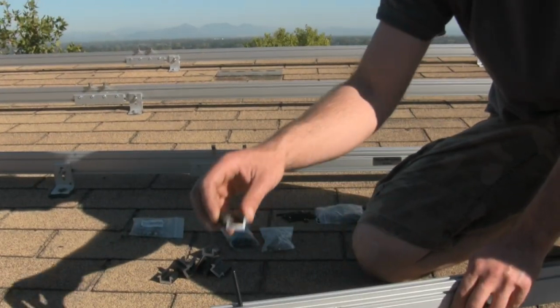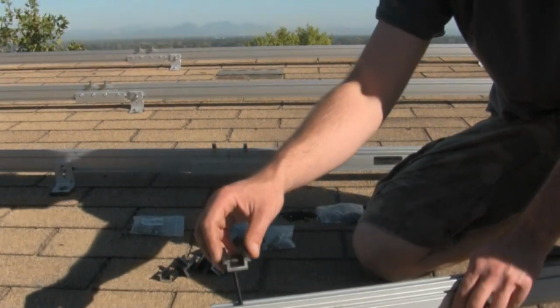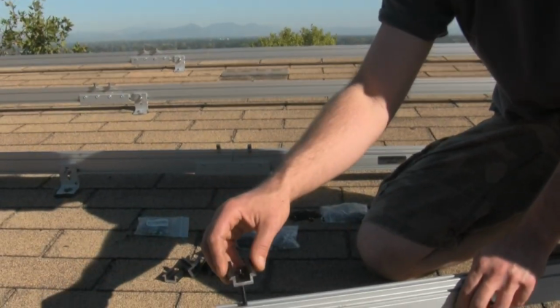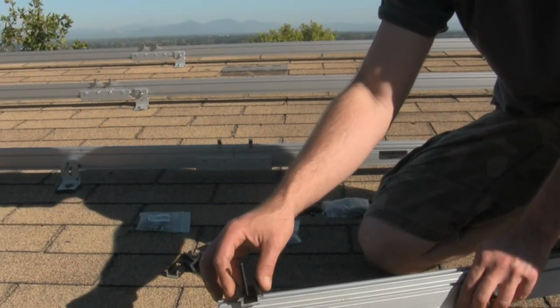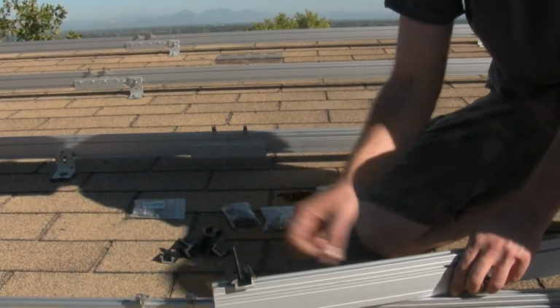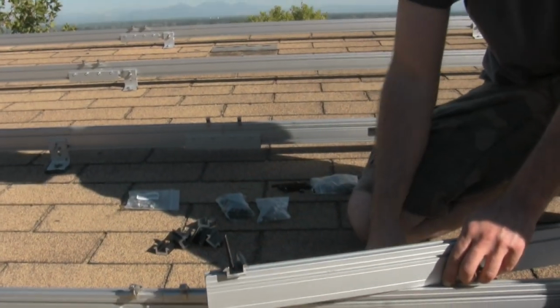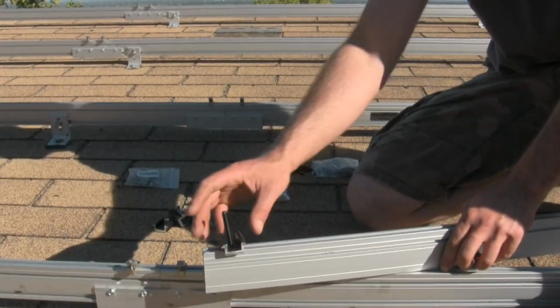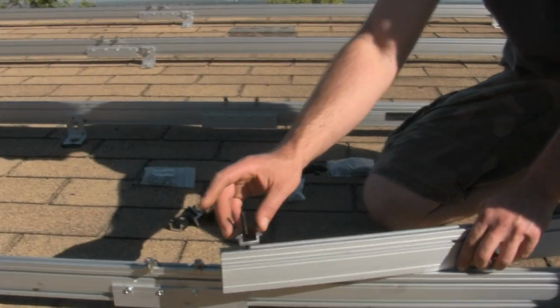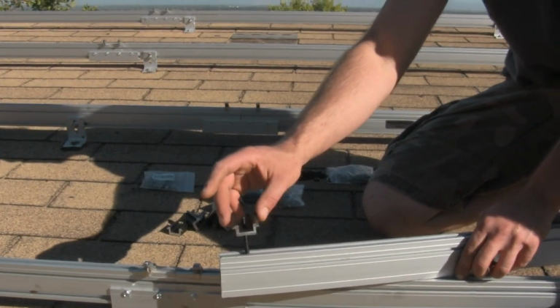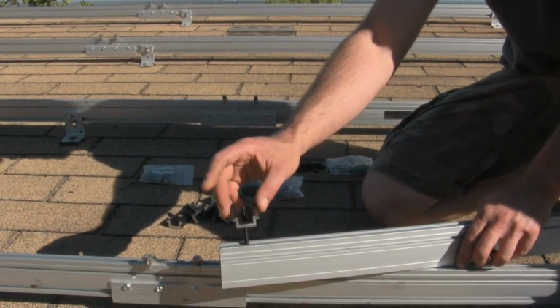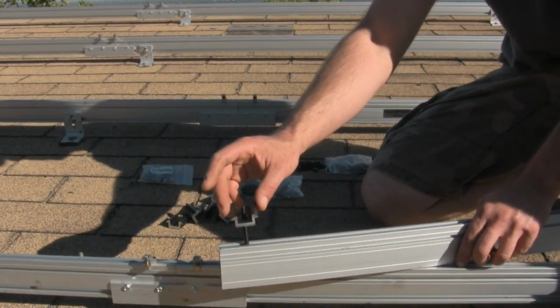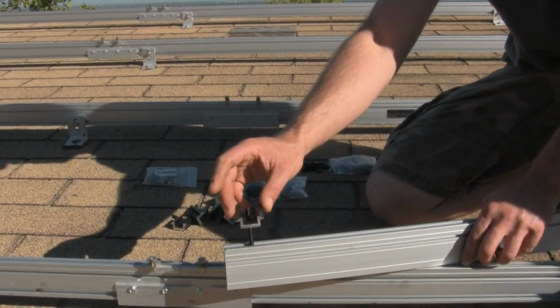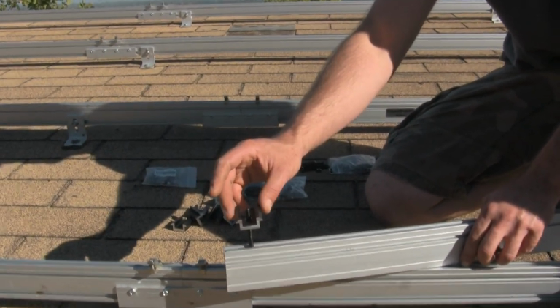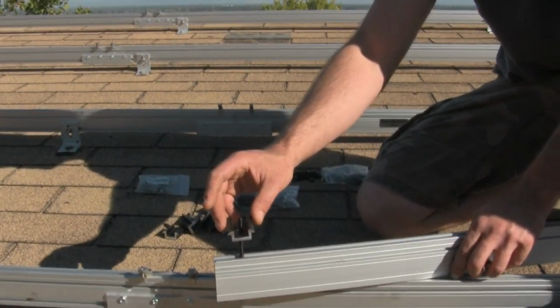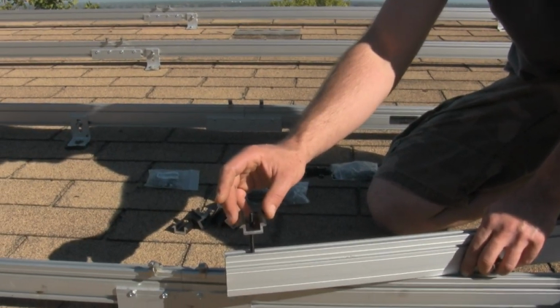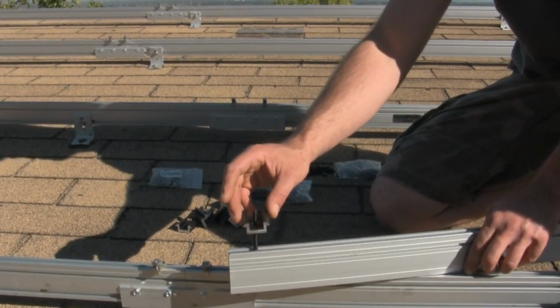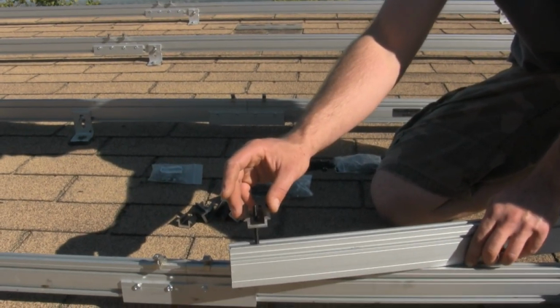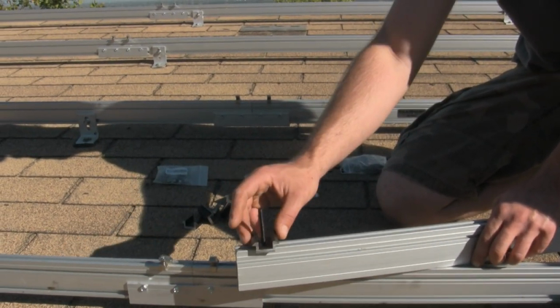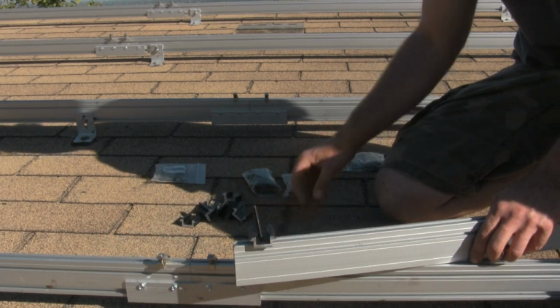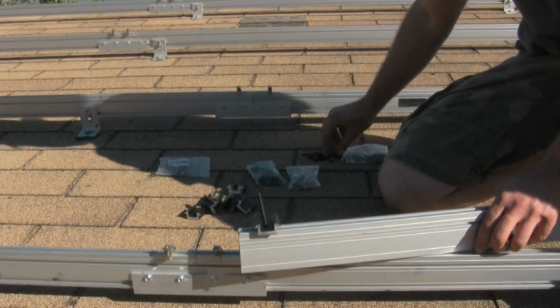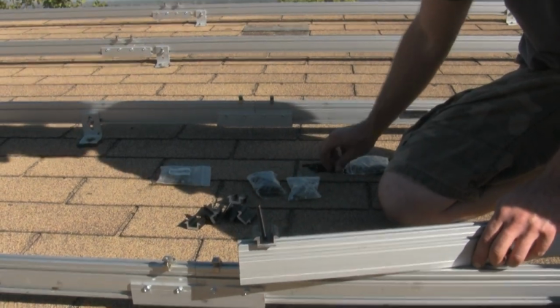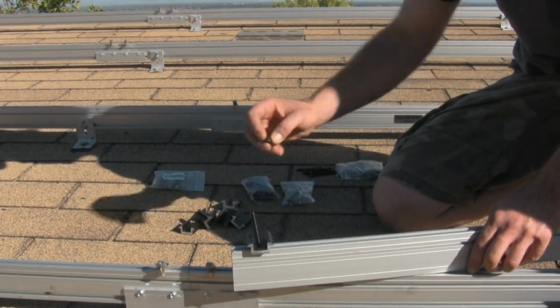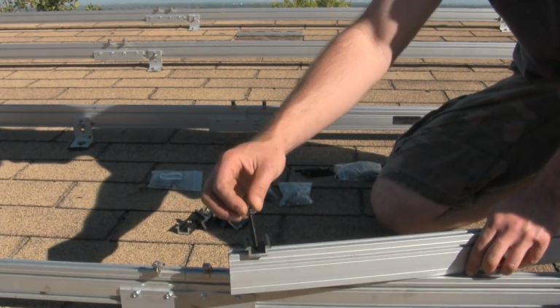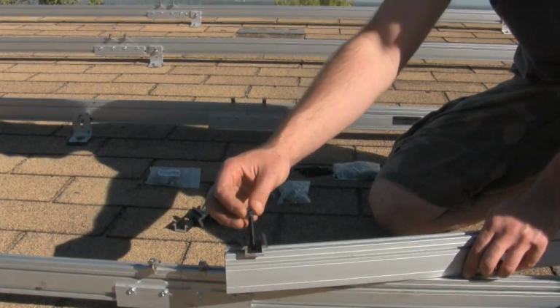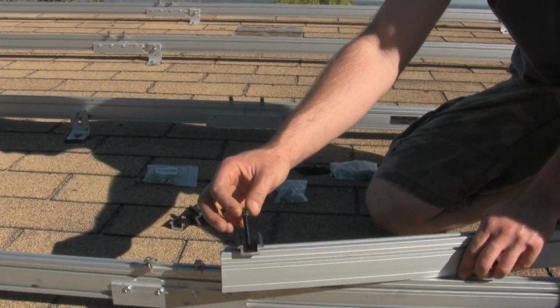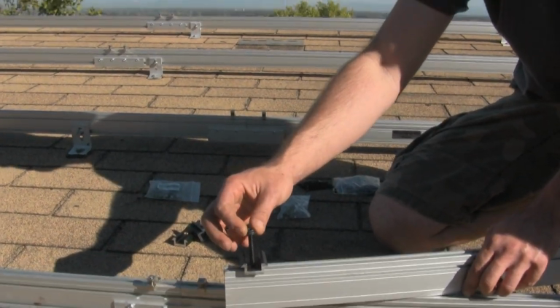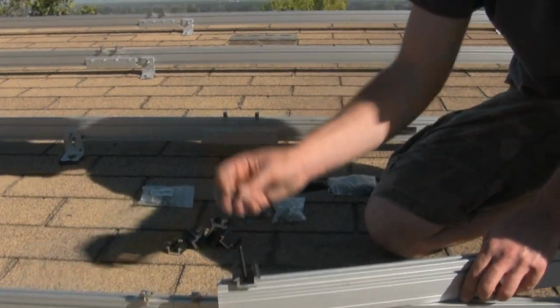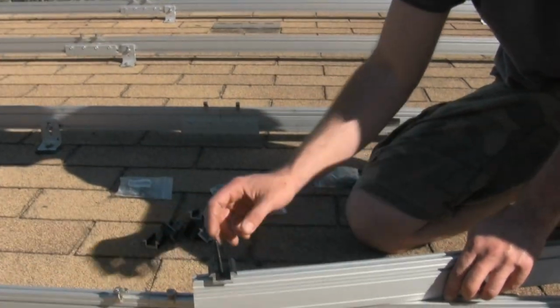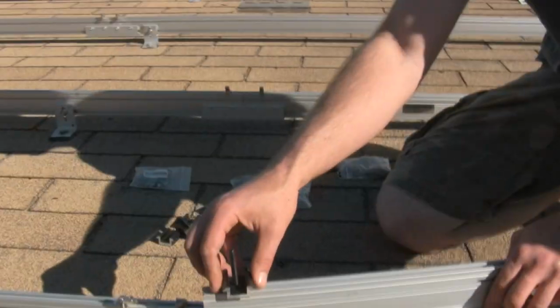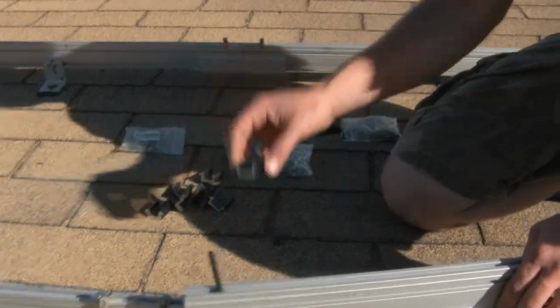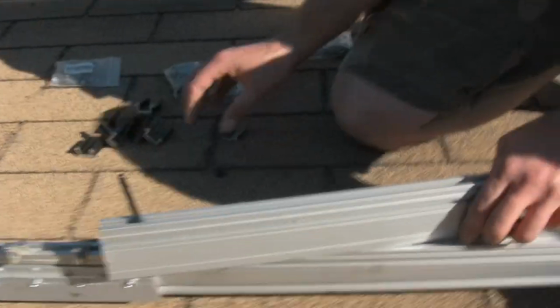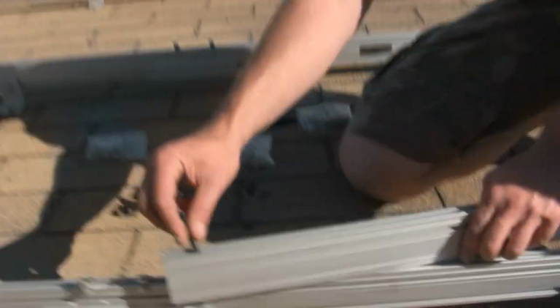This slips down over the top, which in actuality will be much higher depending on the thickness of the panel, and you just nut it on down. It's really simple.